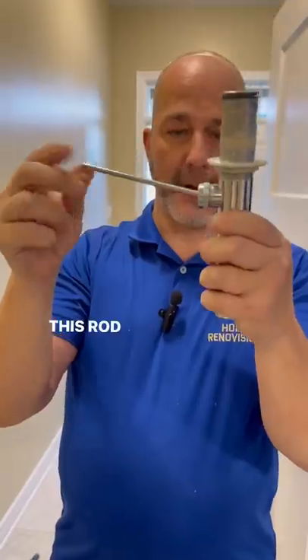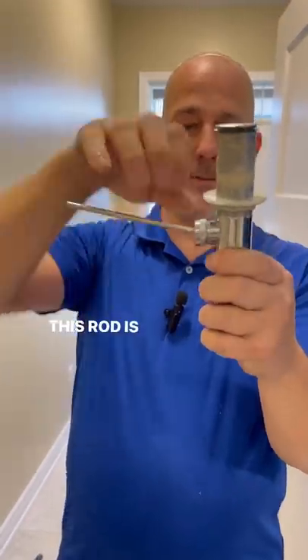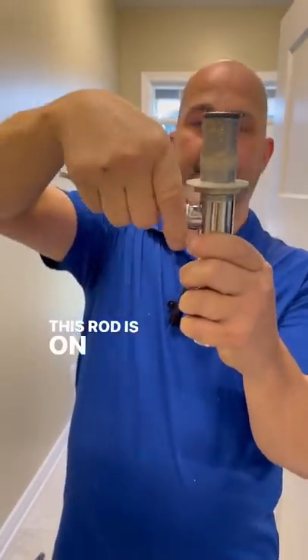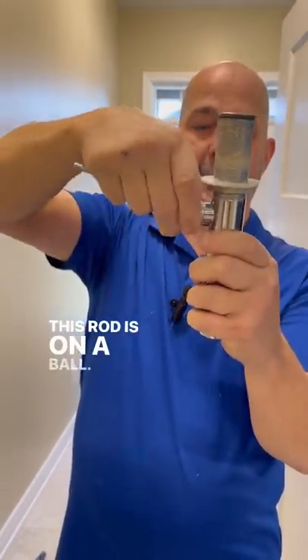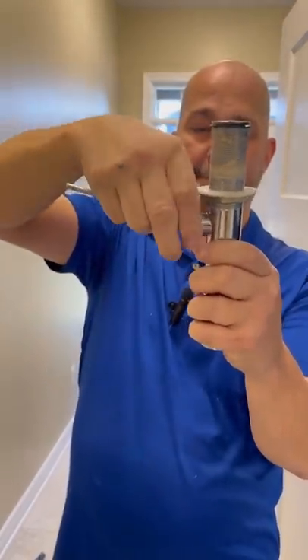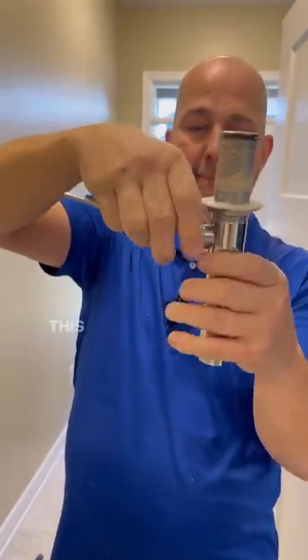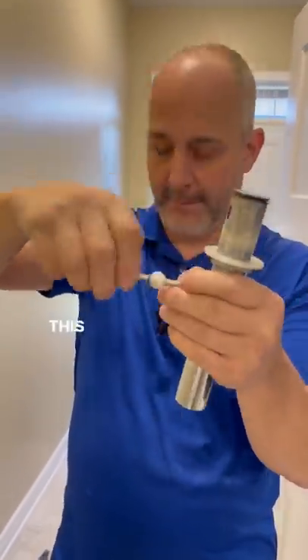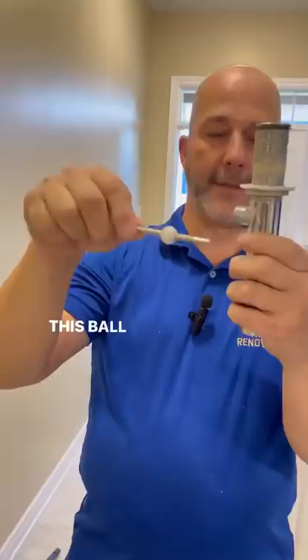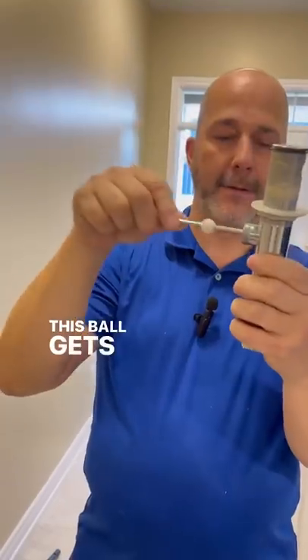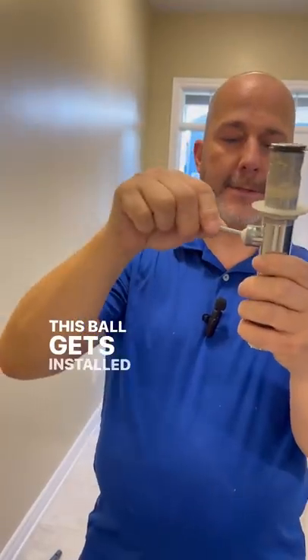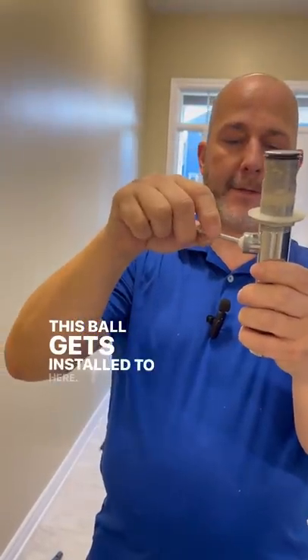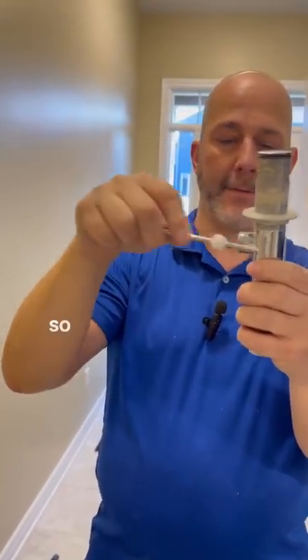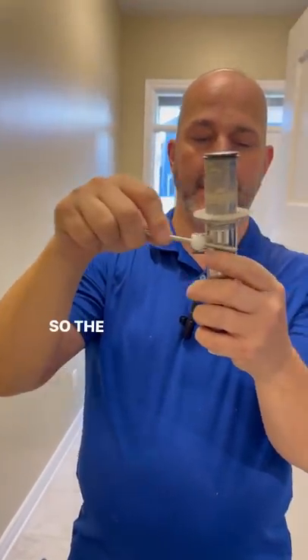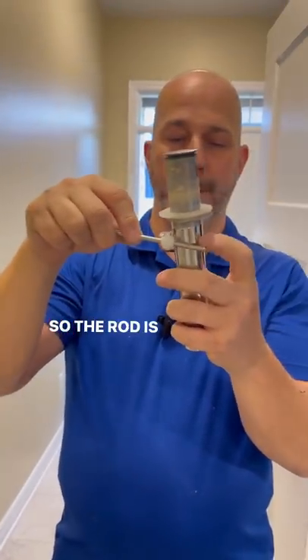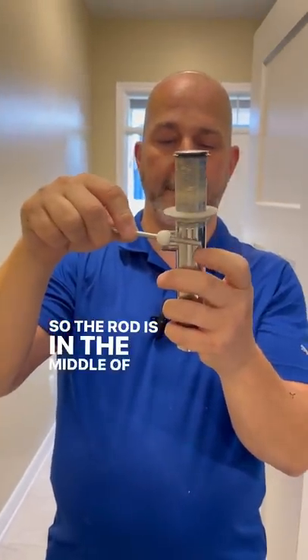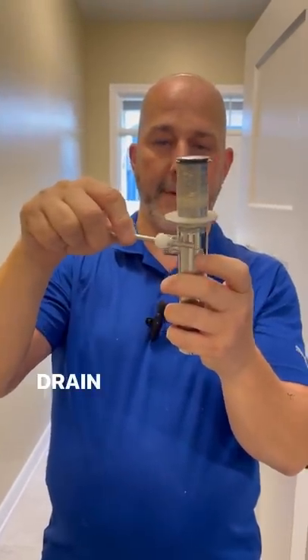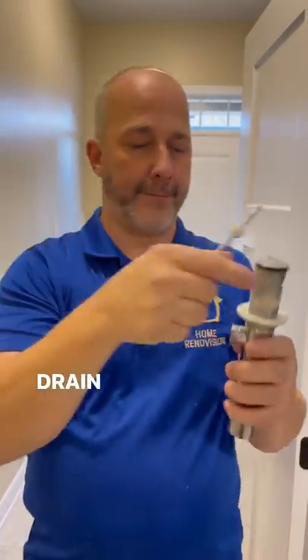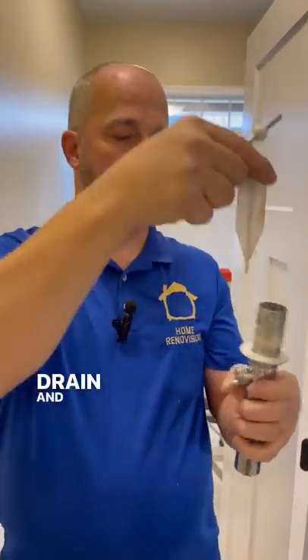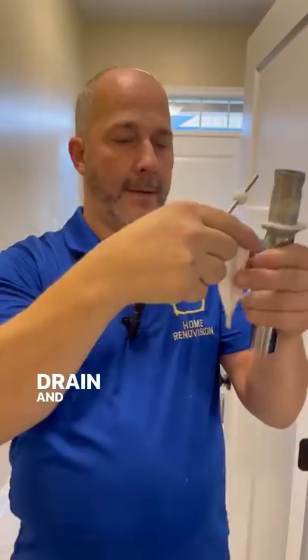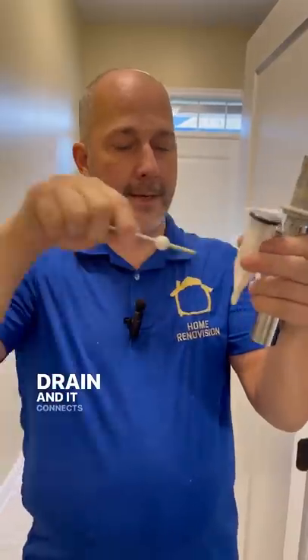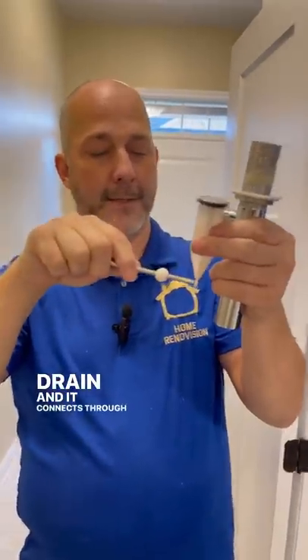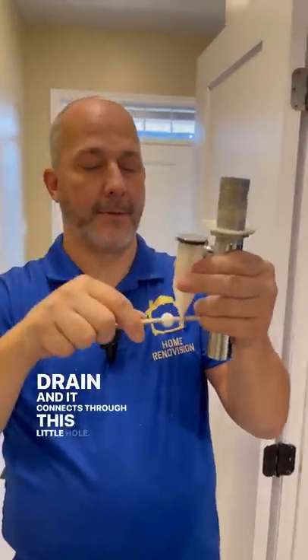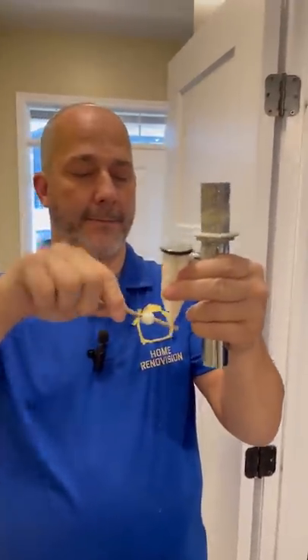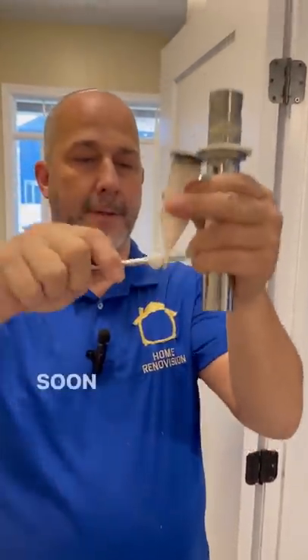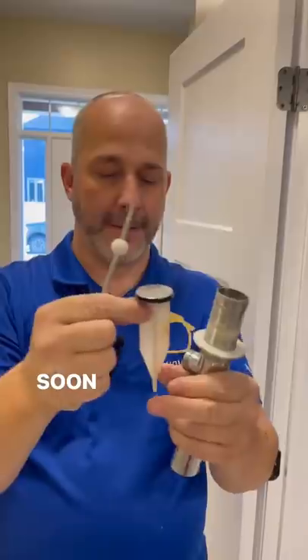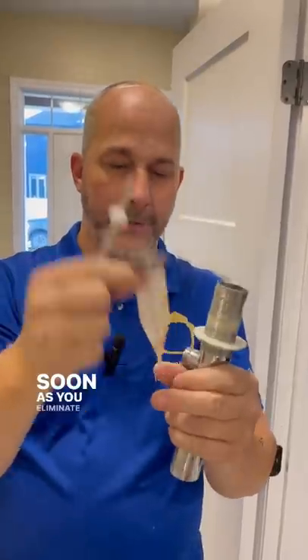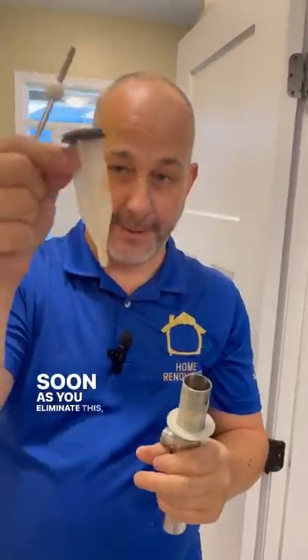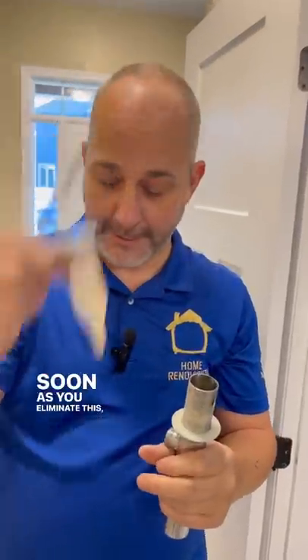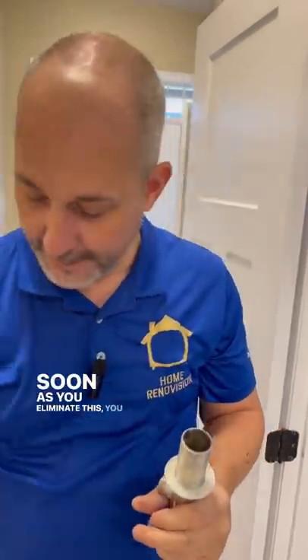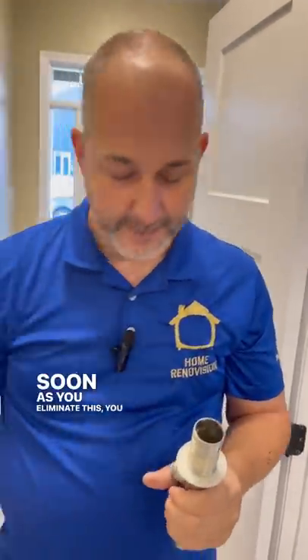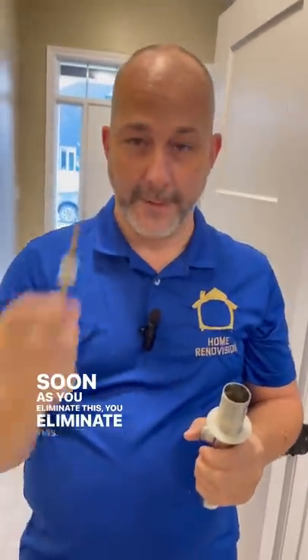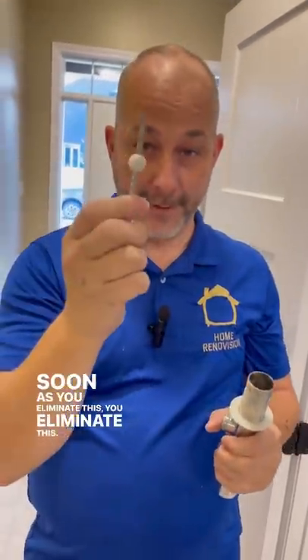This rod is on a ball. This ball gets installed to here, so the rod is in the middle of the drain. And it connects through this little hole. As soon as you eliminate this, you eliminate this.